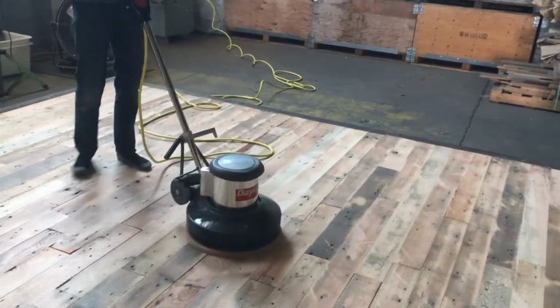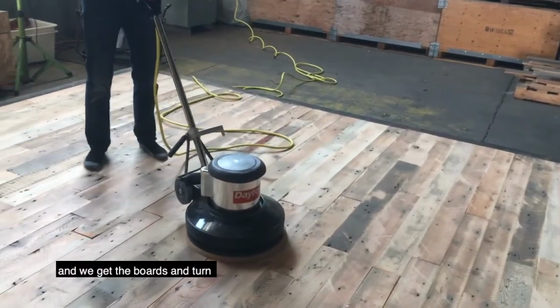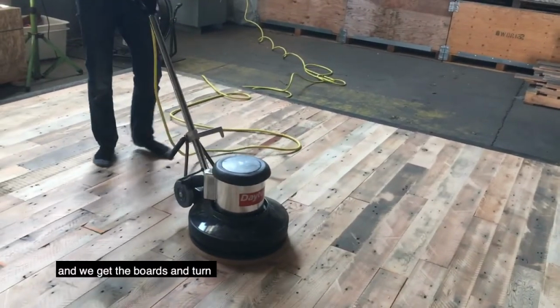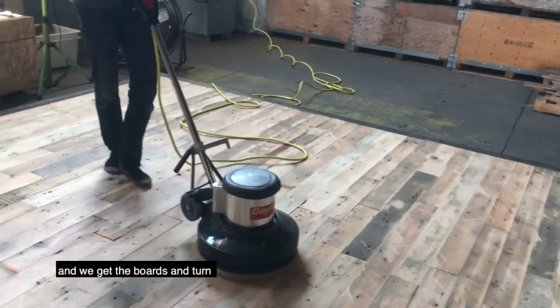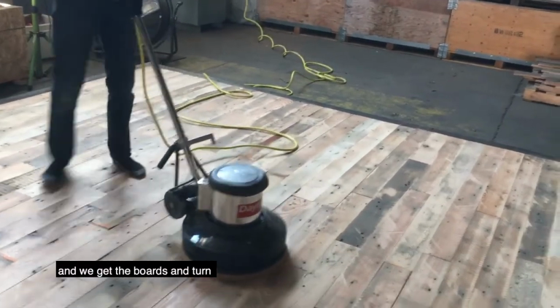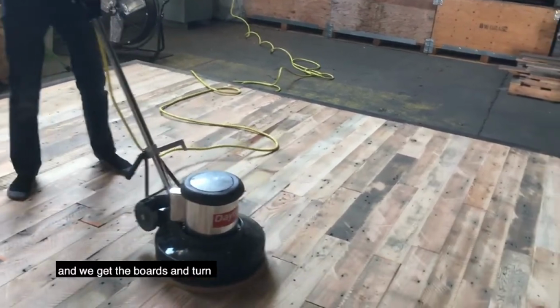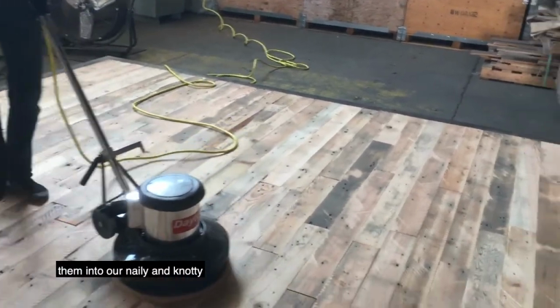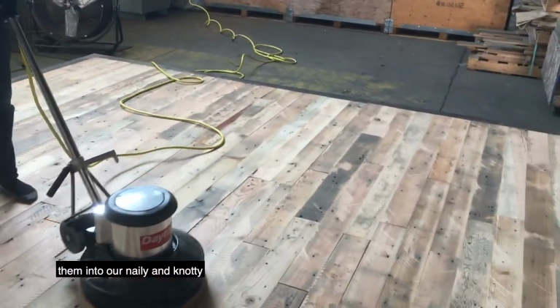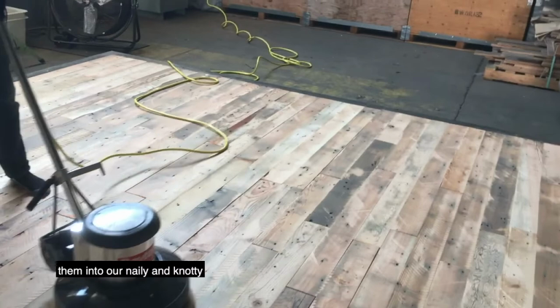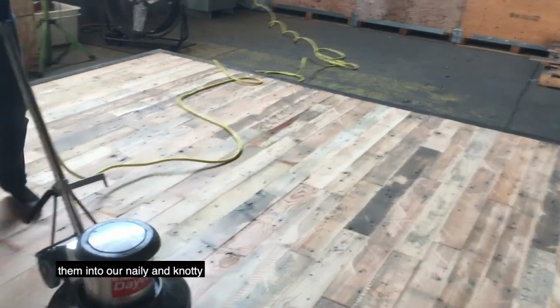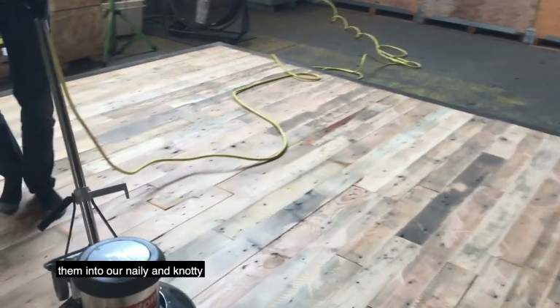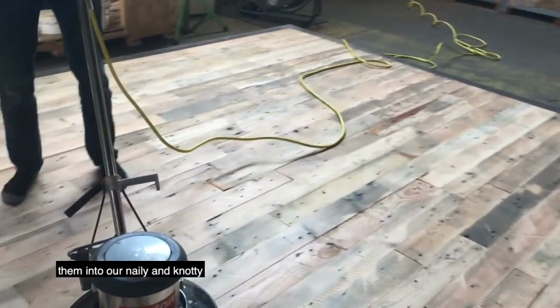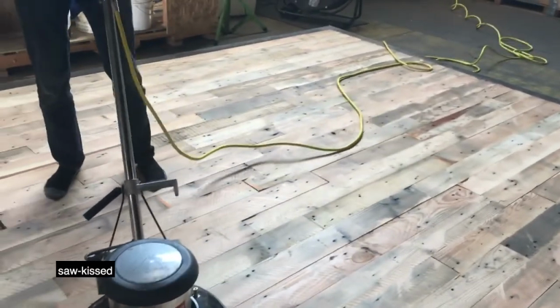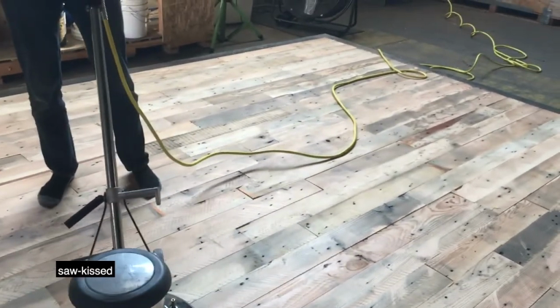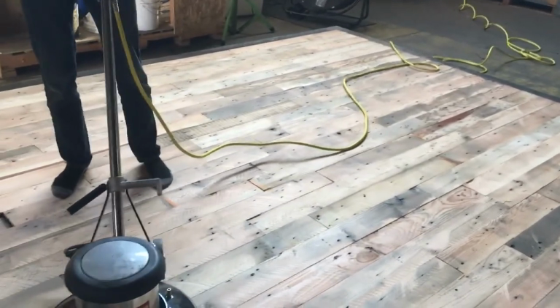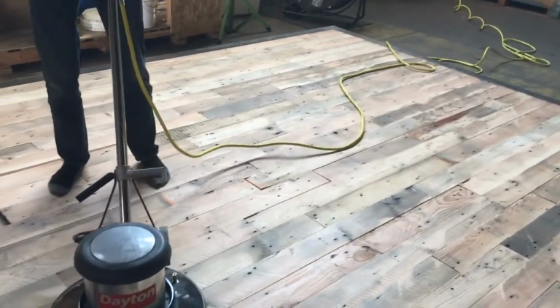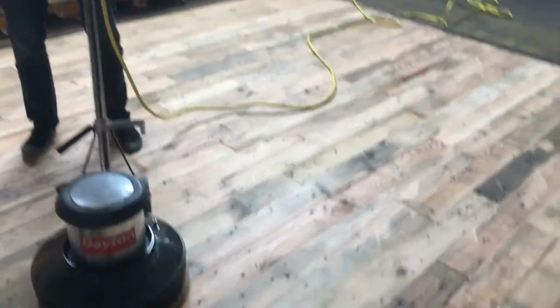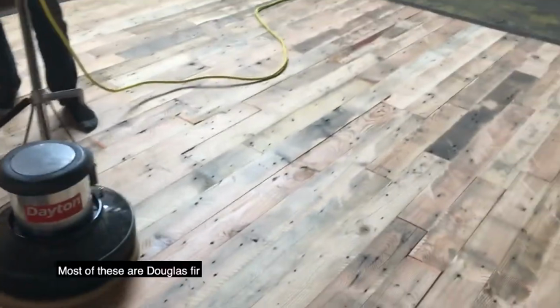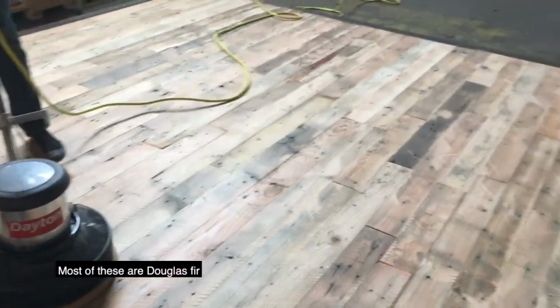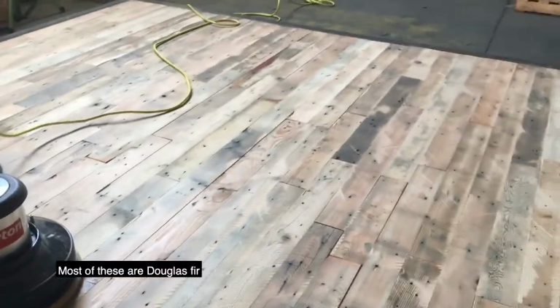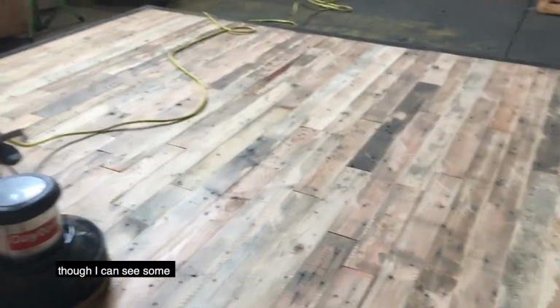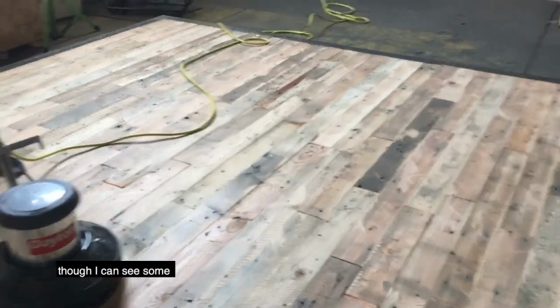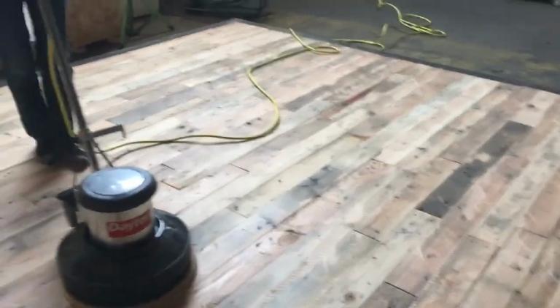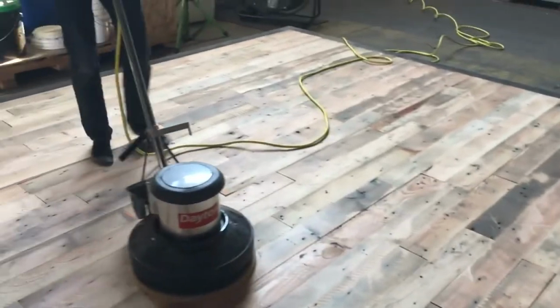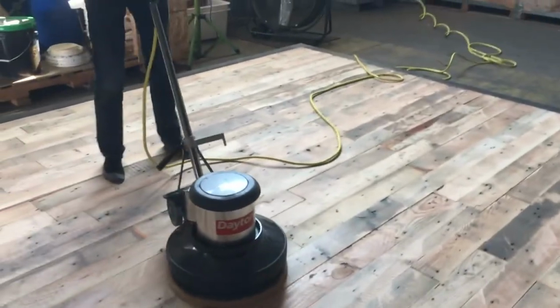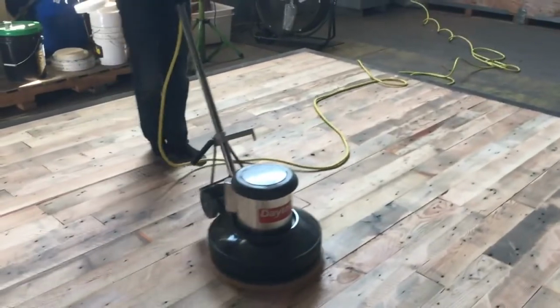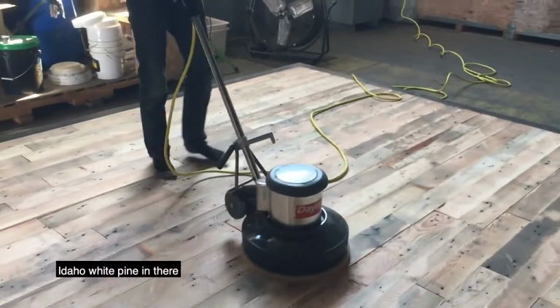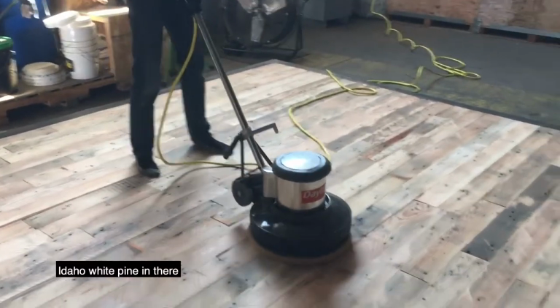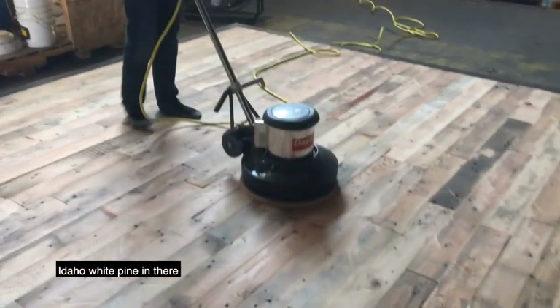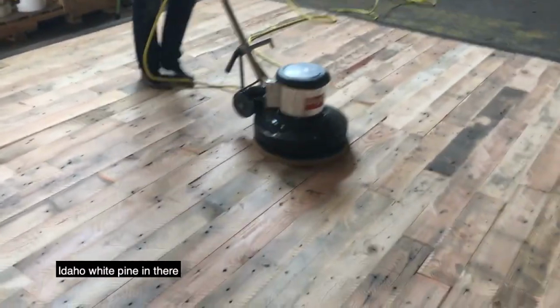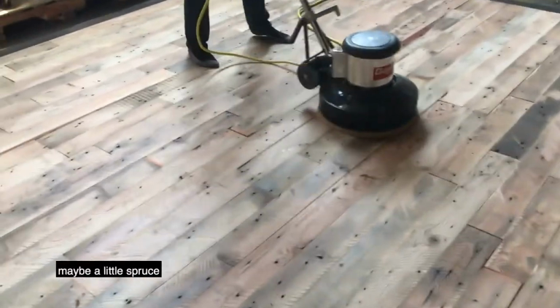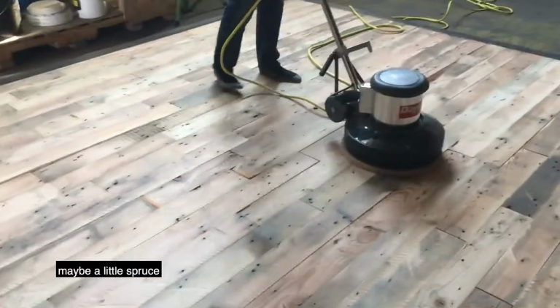We get the boards and turn them into our Nailon Nodig Sawkist. Most of these are Douglas fir, though I can see some Idaho white pine in there.